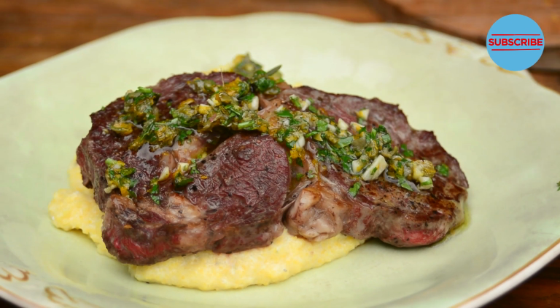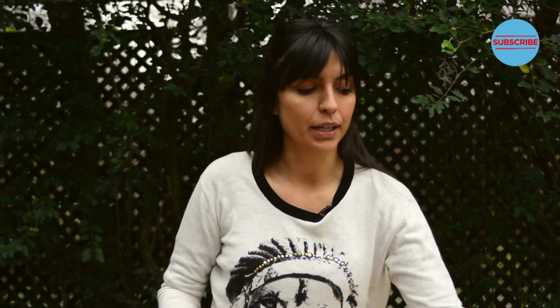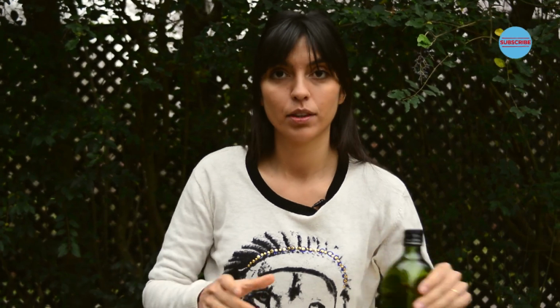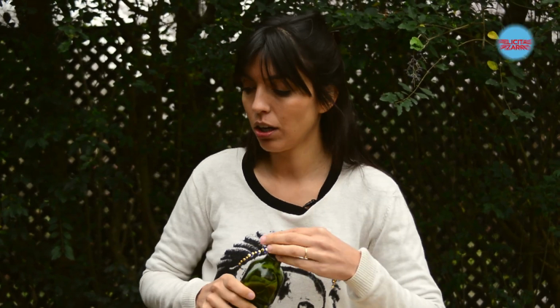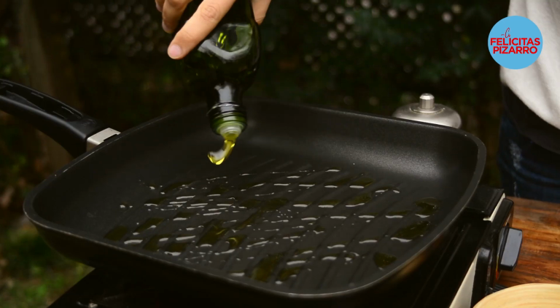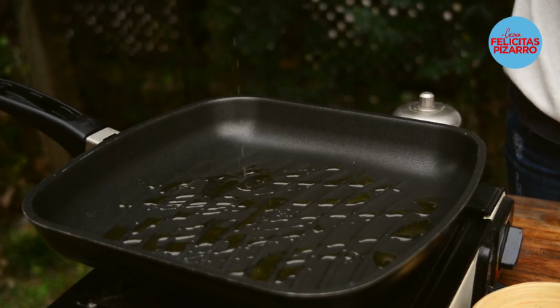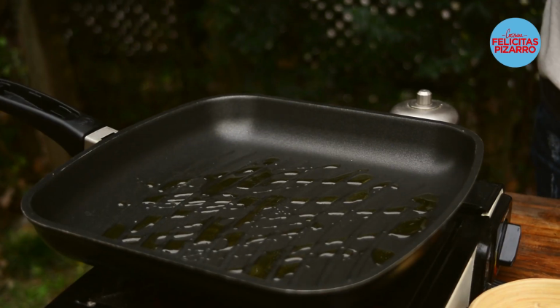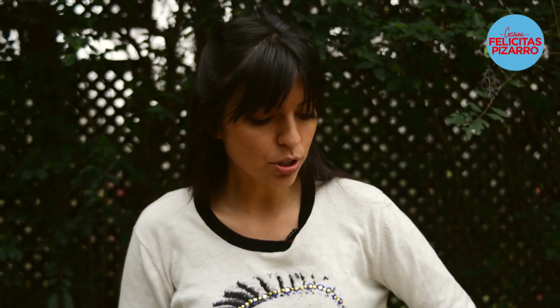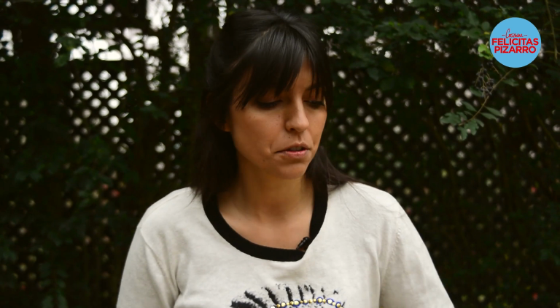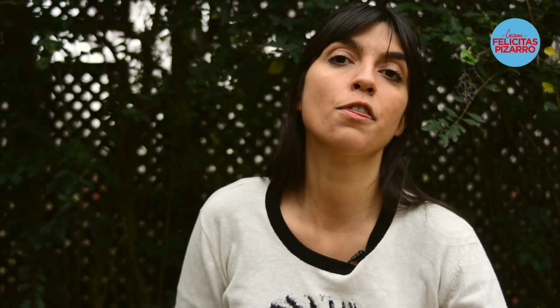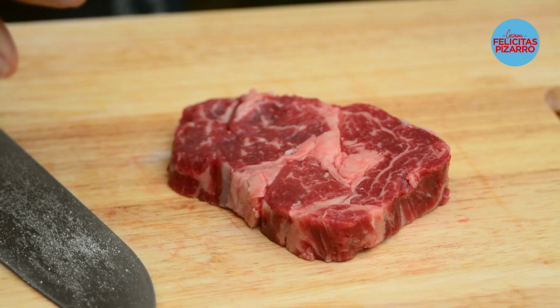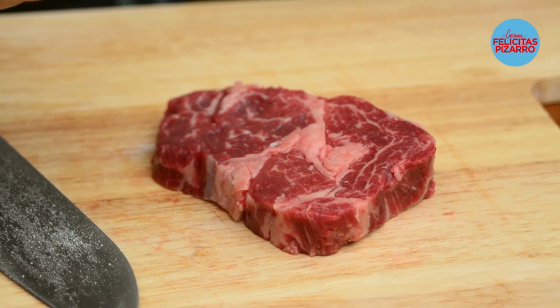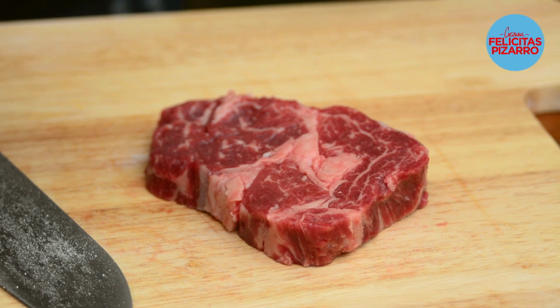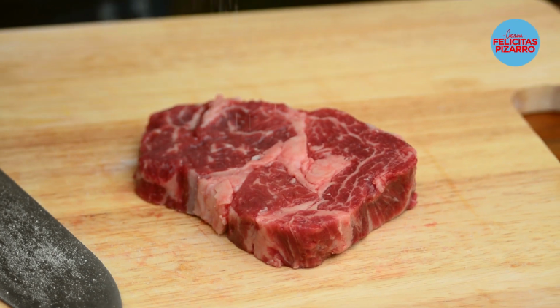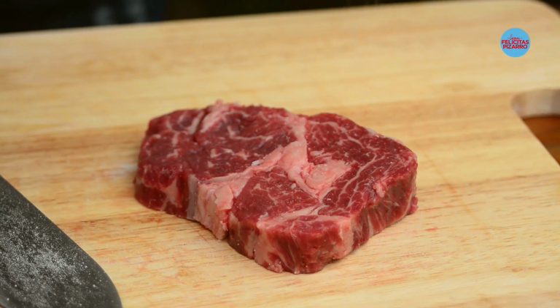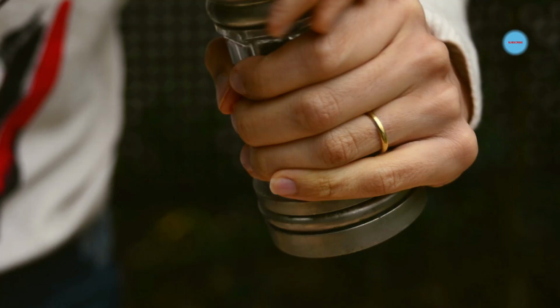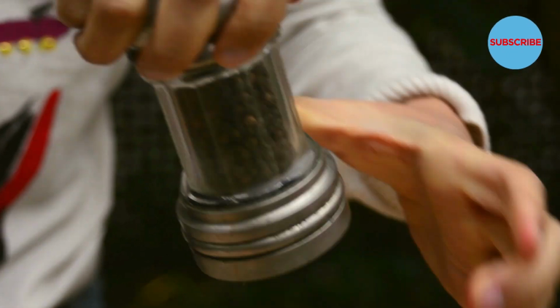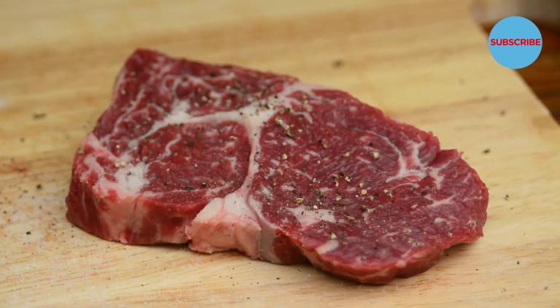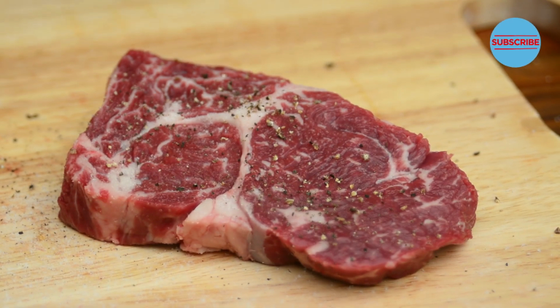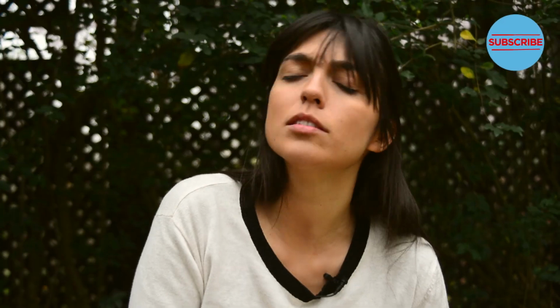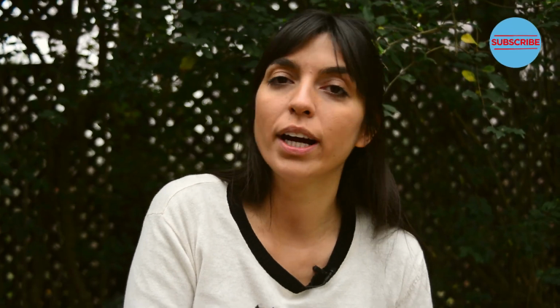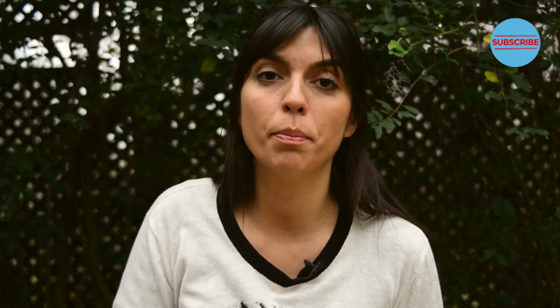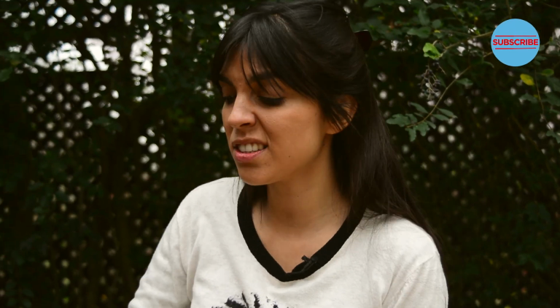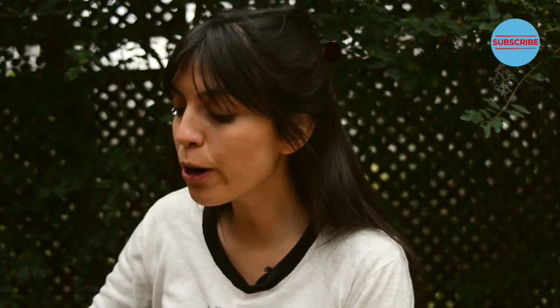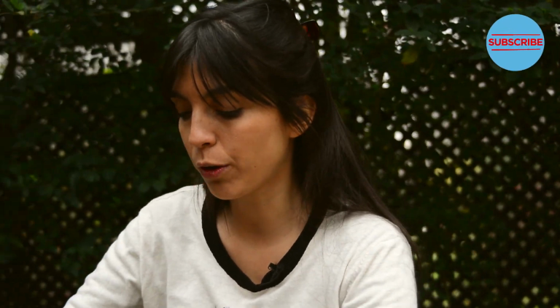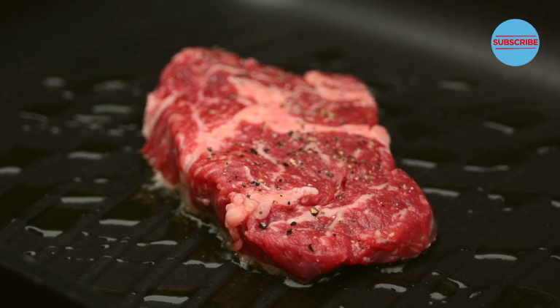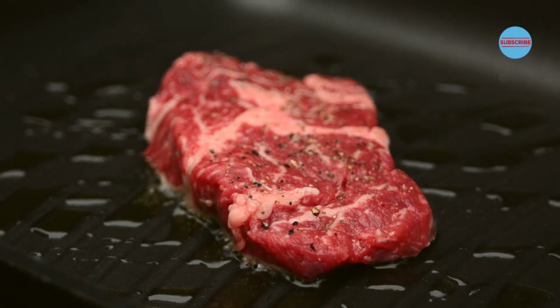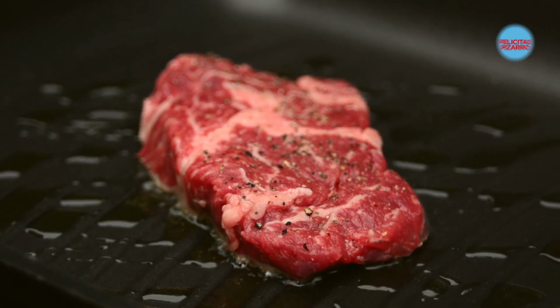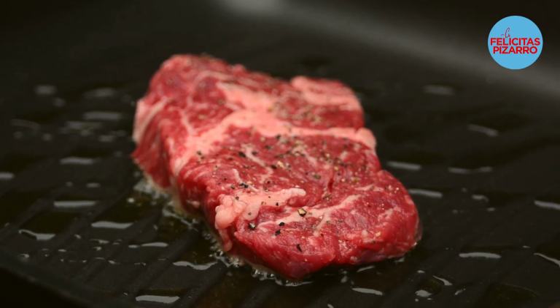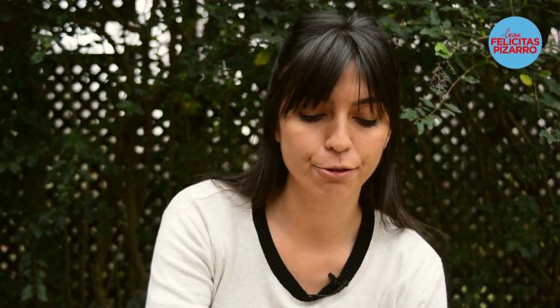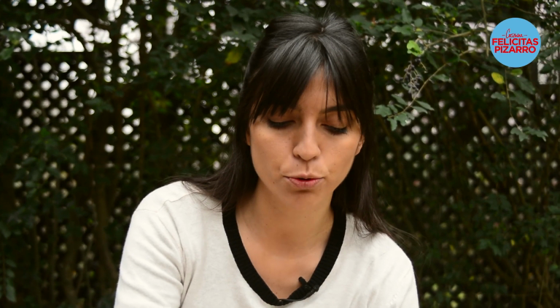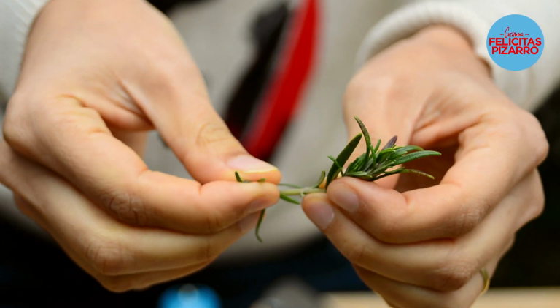Hot pan, olive oil, two centimeters thick ribeye beef, salt, pepper — like this, straight to the pan. This is a really quick recipe. Let's add some fresh rosemary.